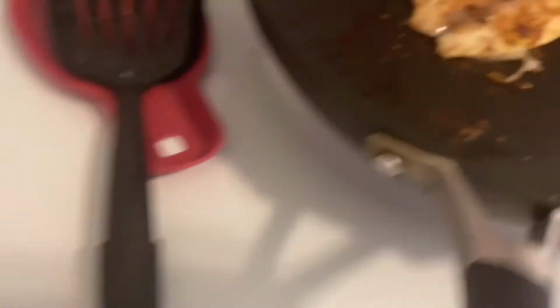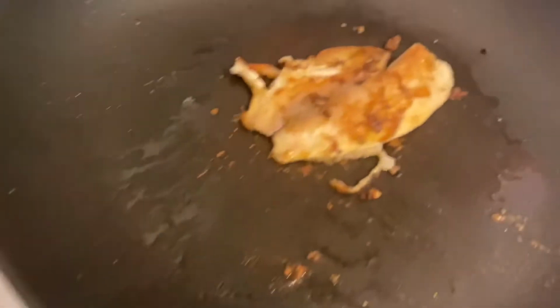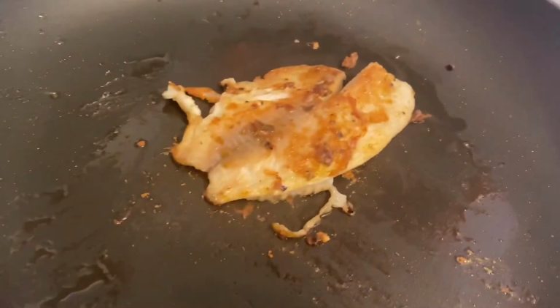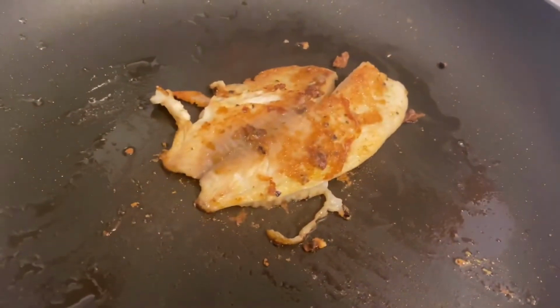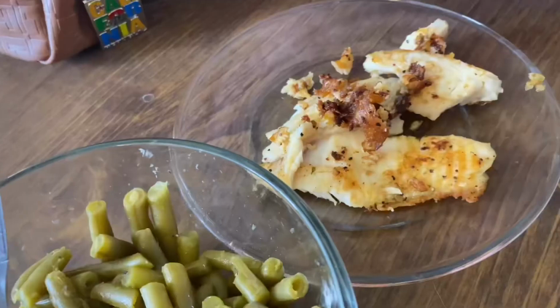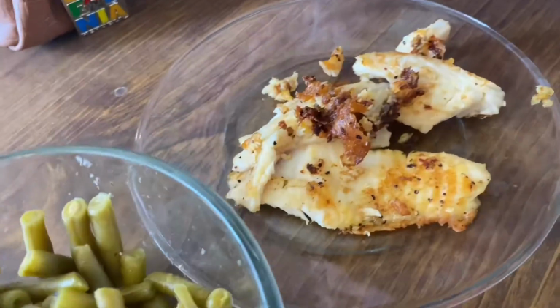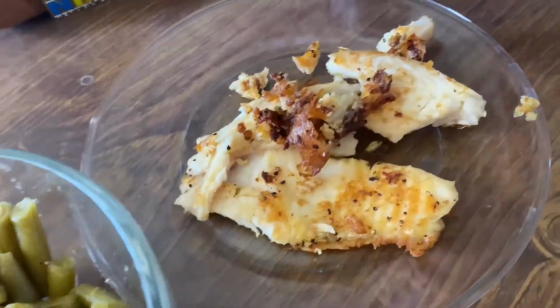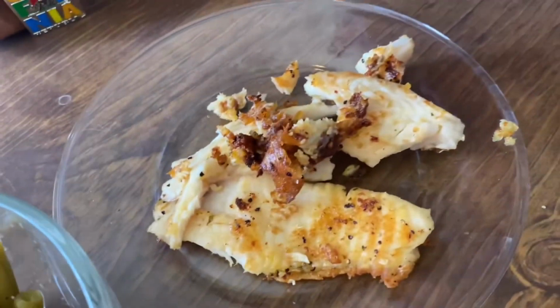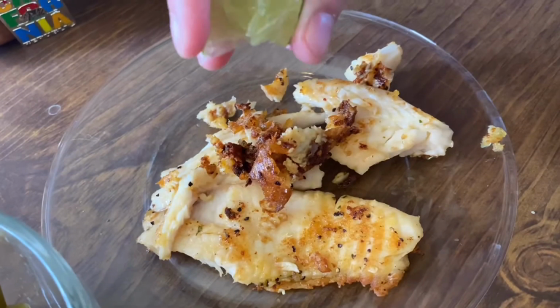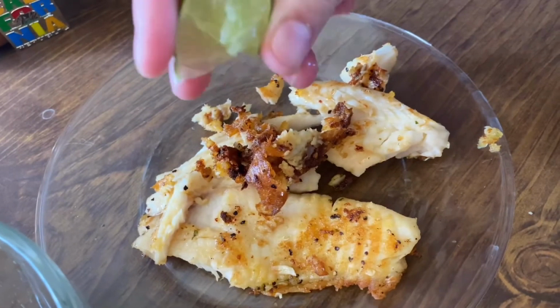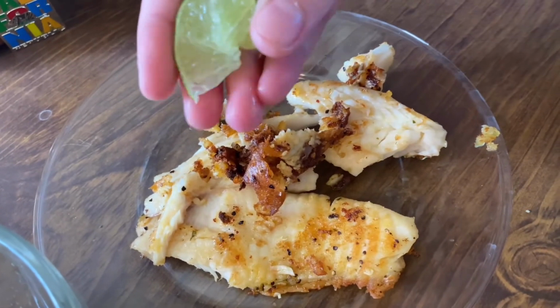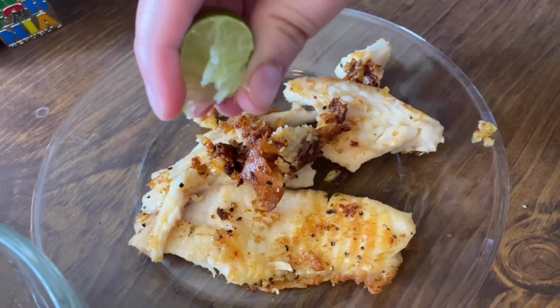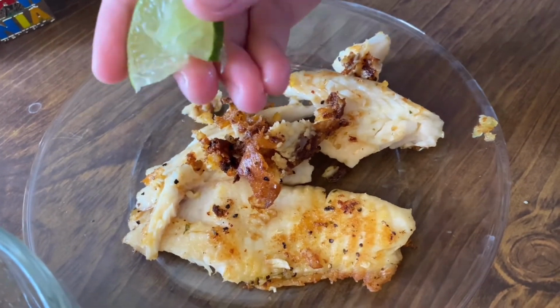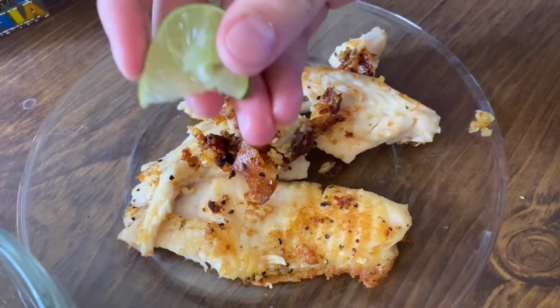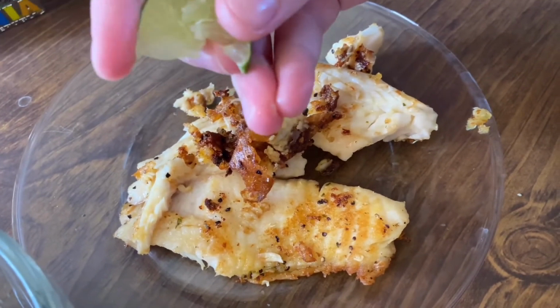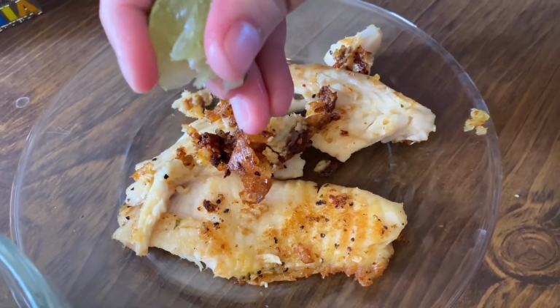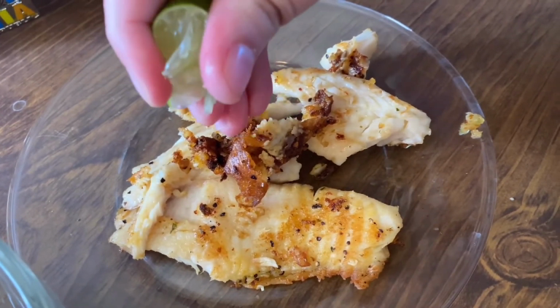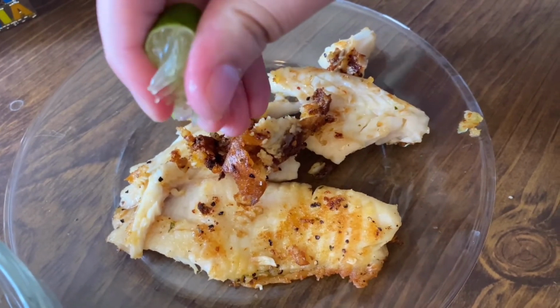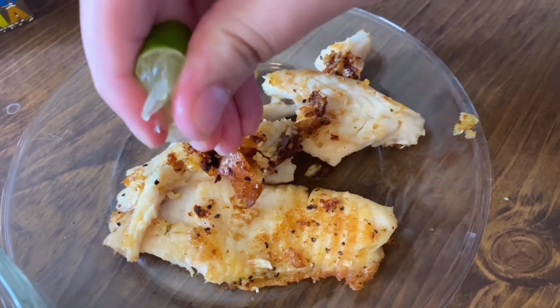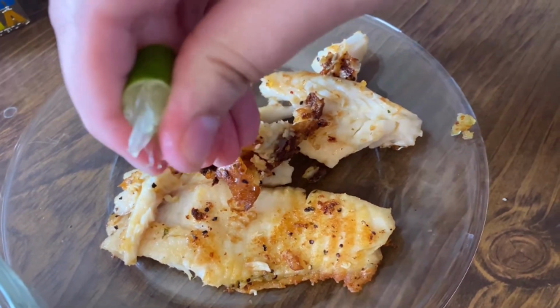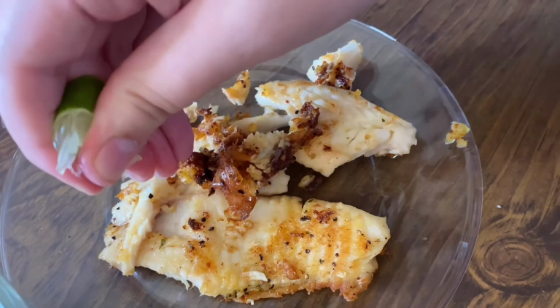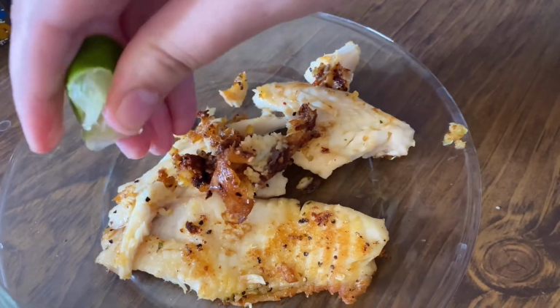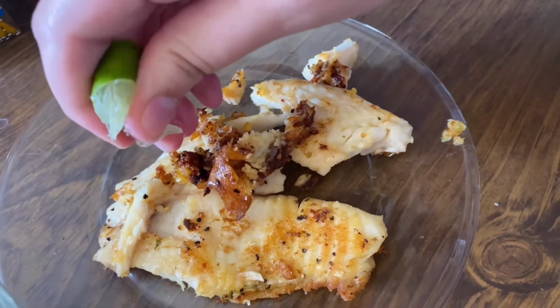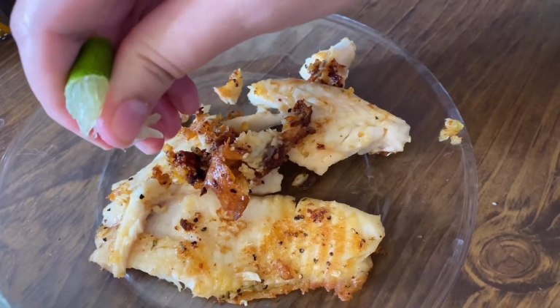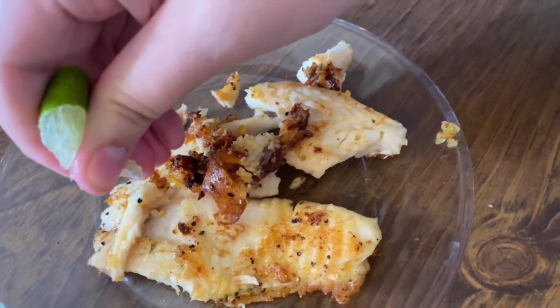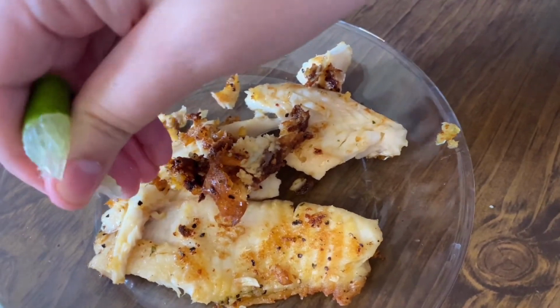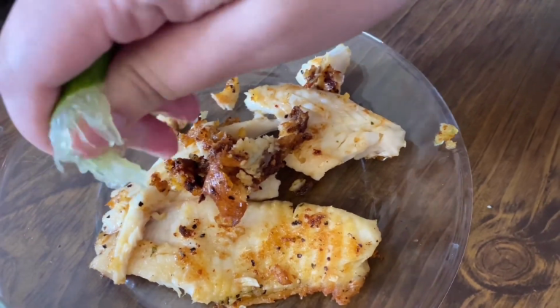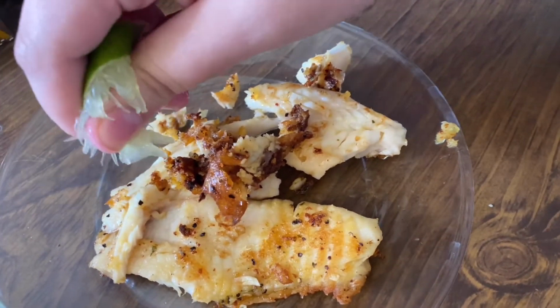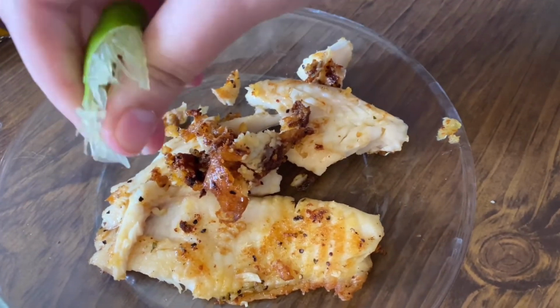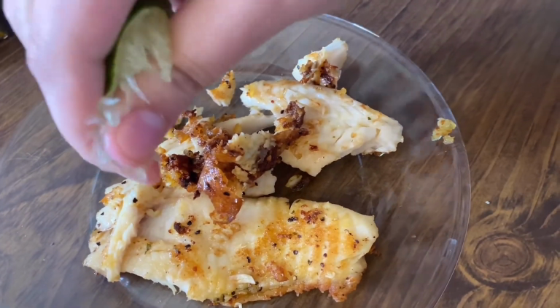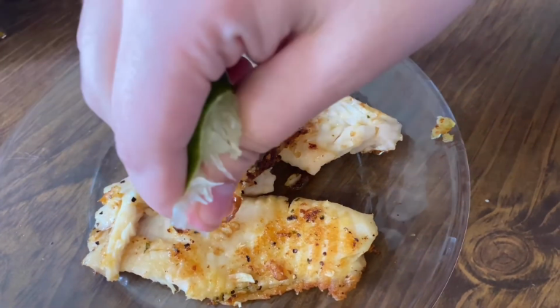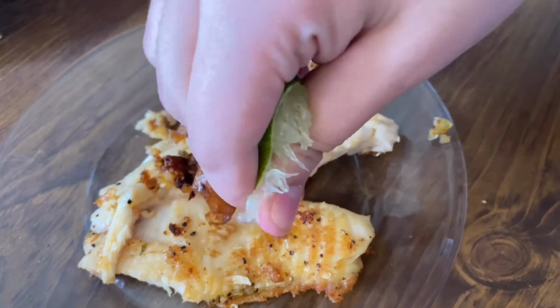I love making this meal. It's really good. I like to put some lemon or lime on it. I was trying to squeeze this lime for like two minutes and barely anything came out. It's crazy.